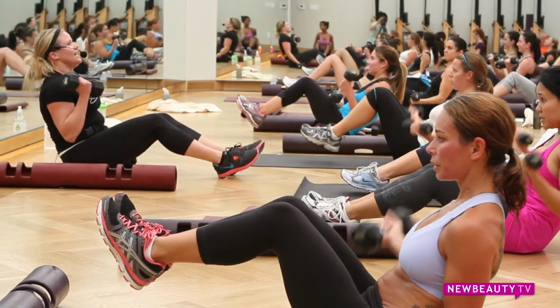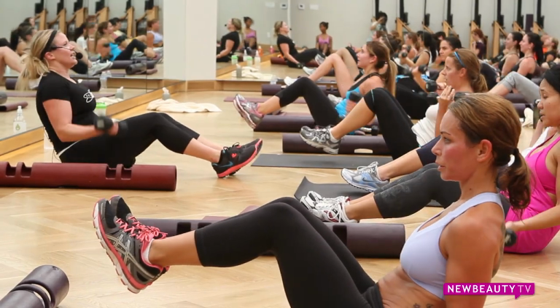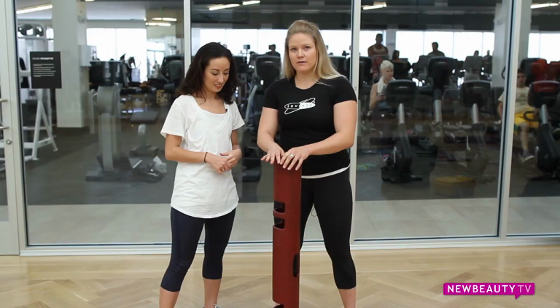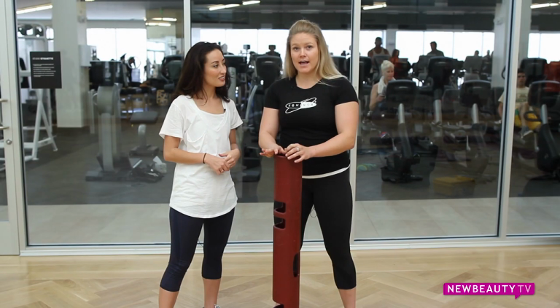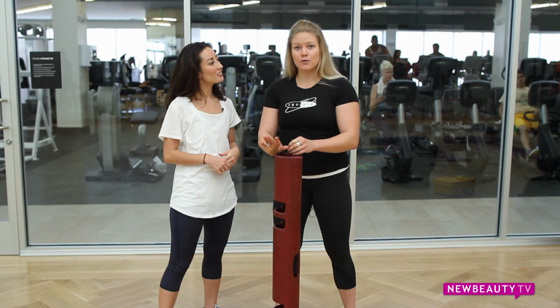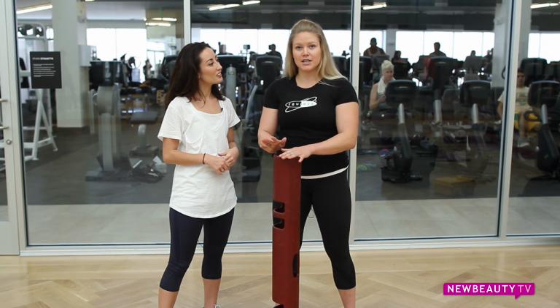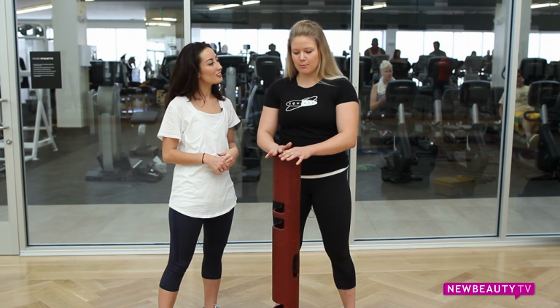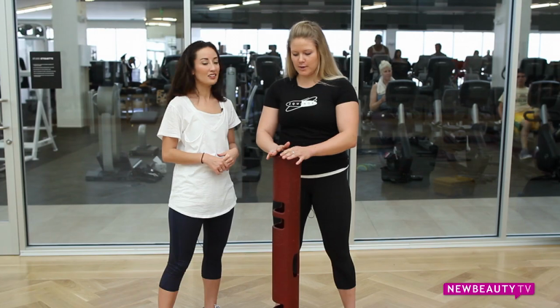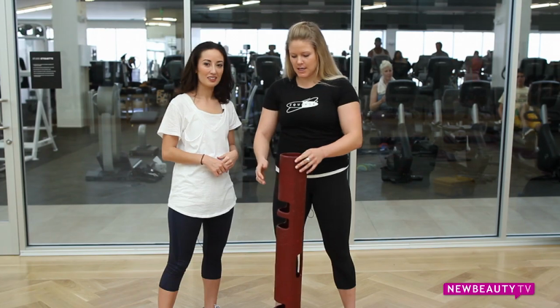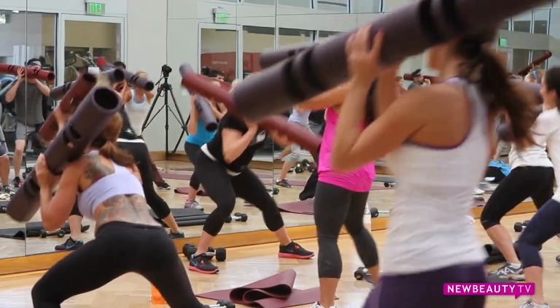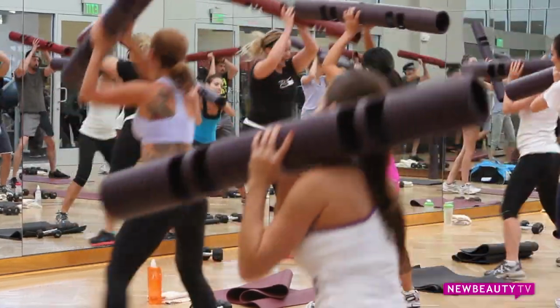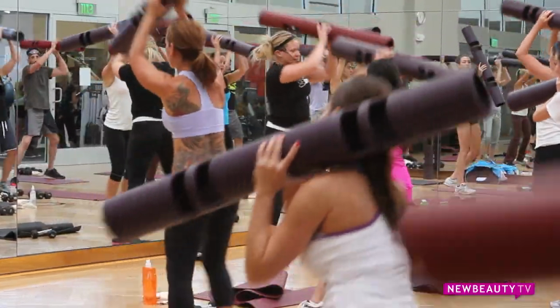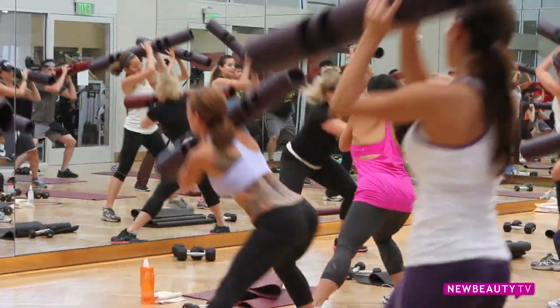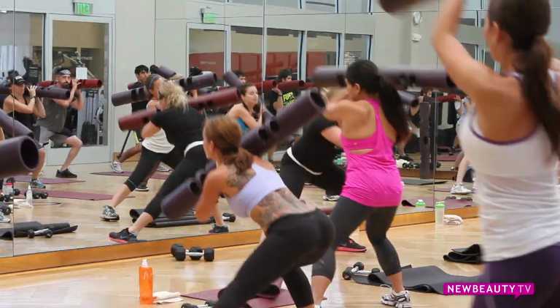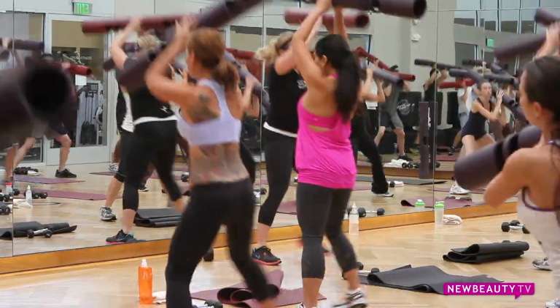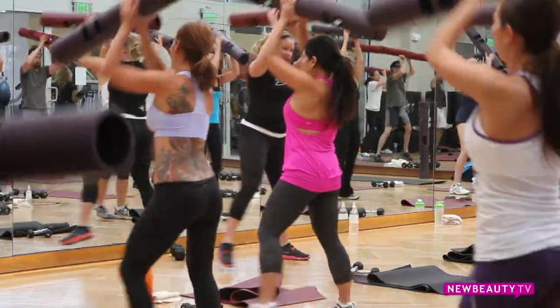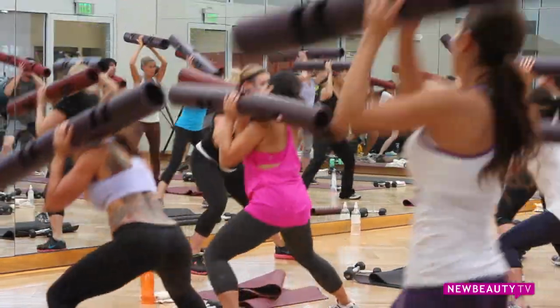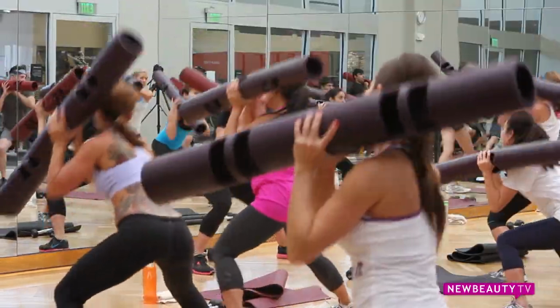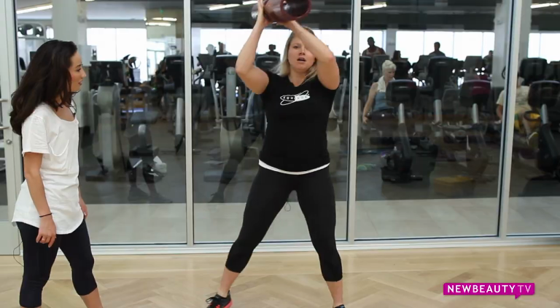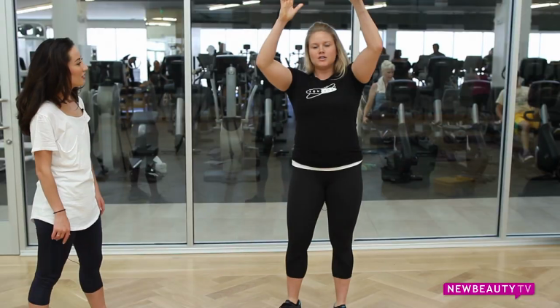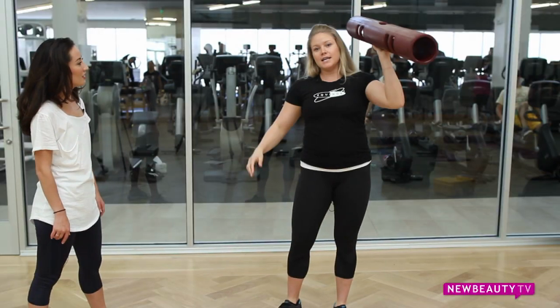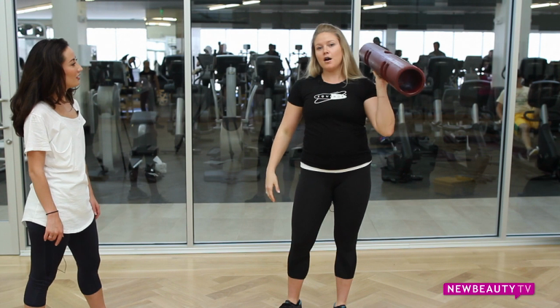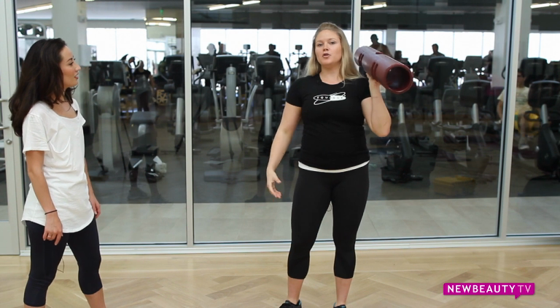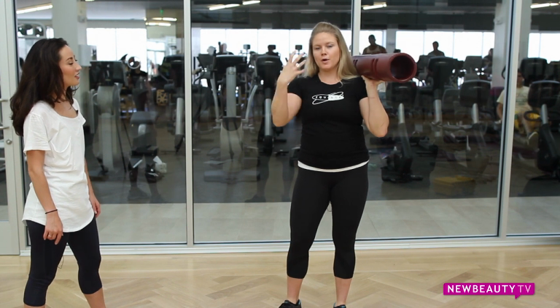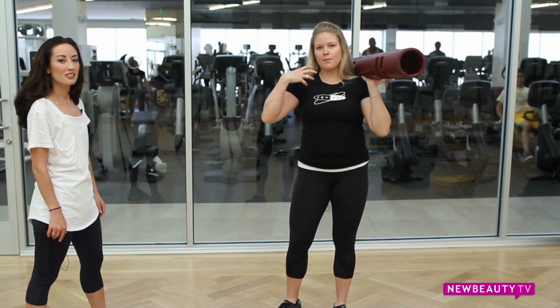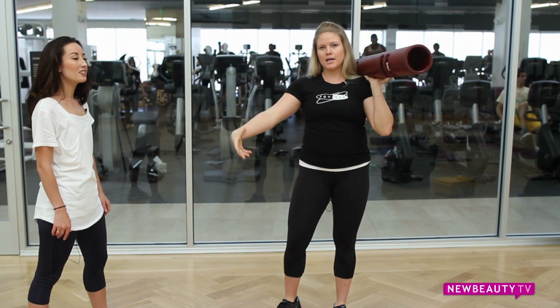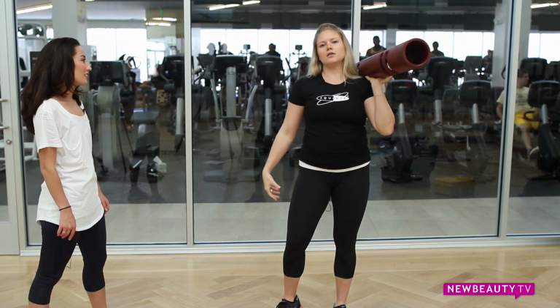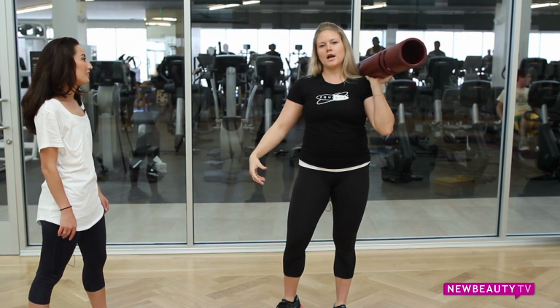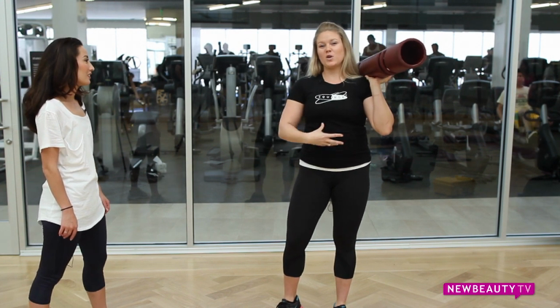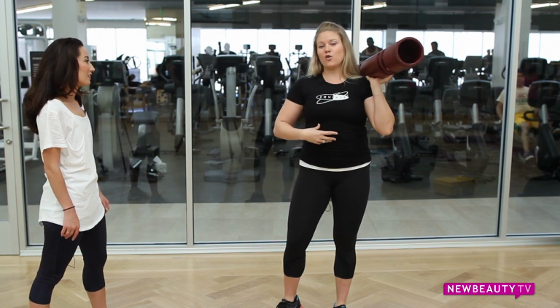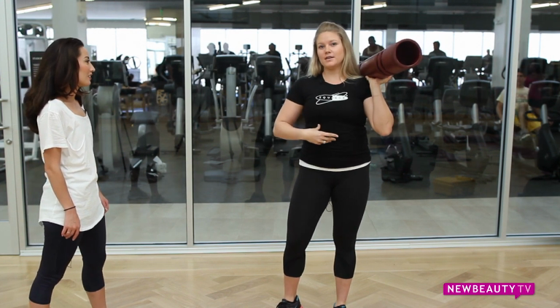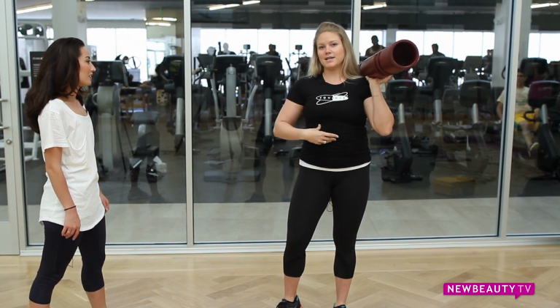Viper stands for vitality, reconditioning, and performance. Today one of our moves is going to be a side lunge, alternating sides. As you can see it's a compound movement — we're working our upper body and our lower body and our core at the same time.